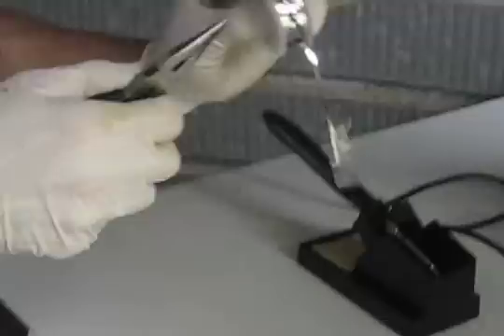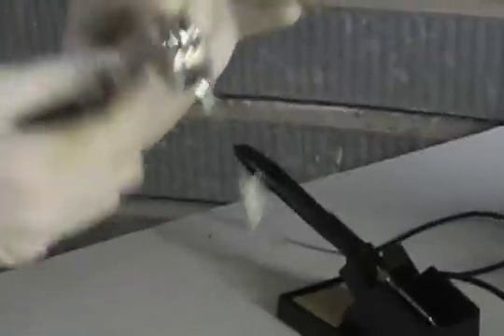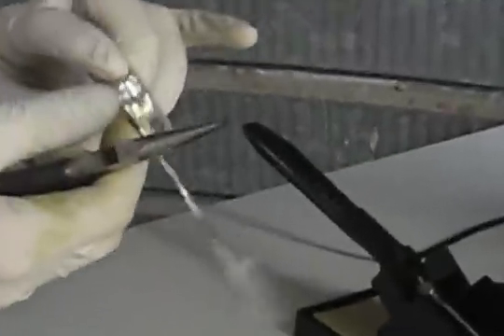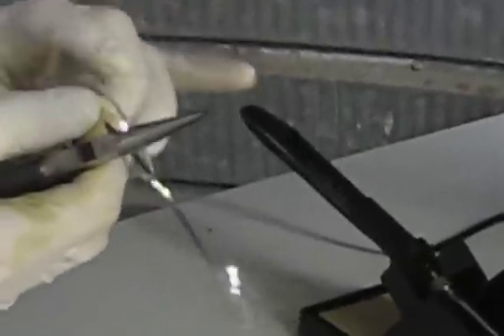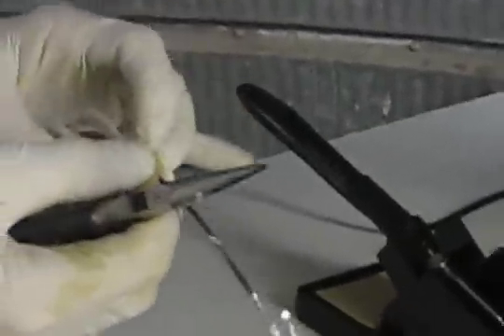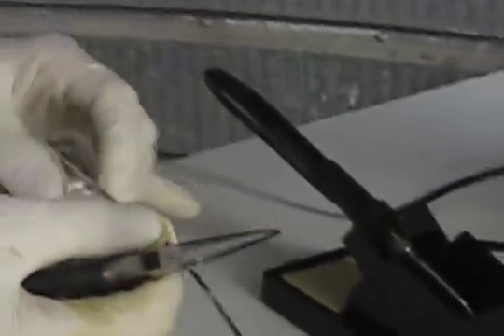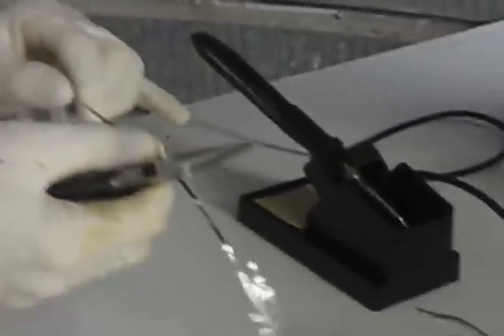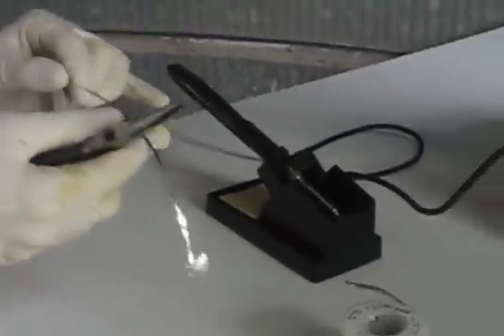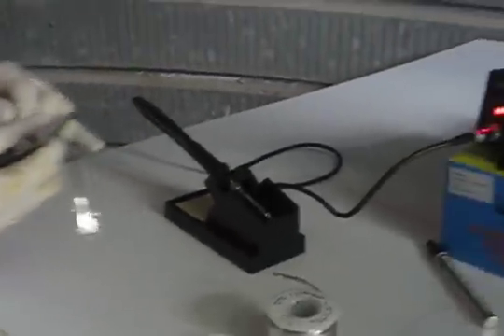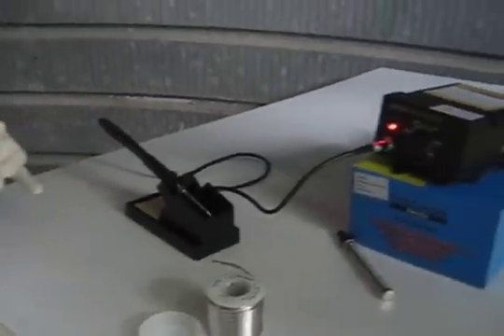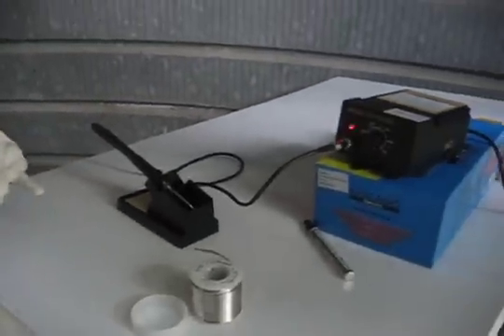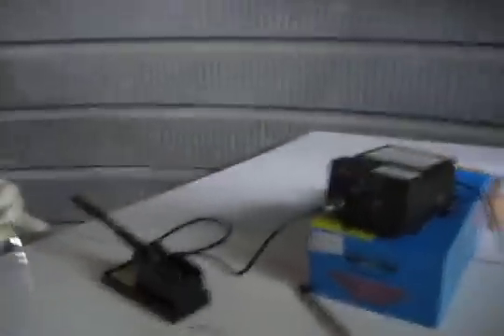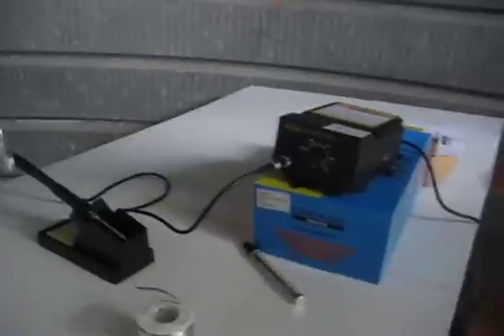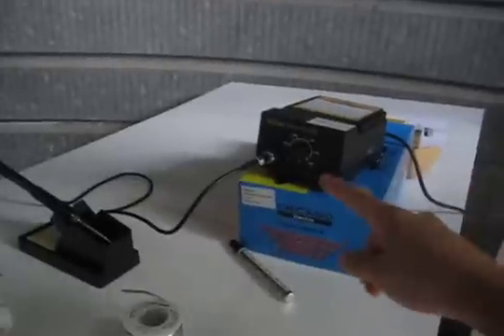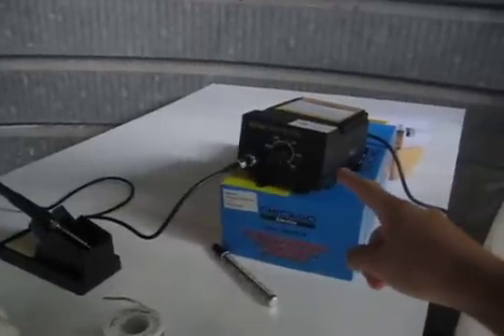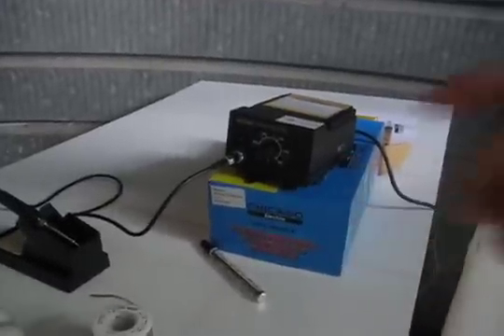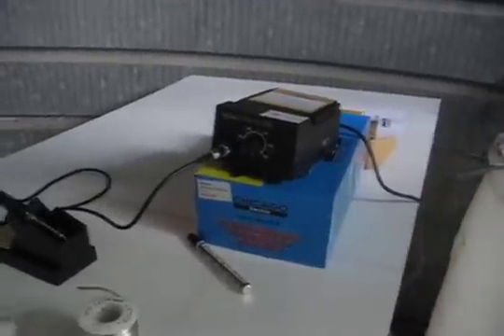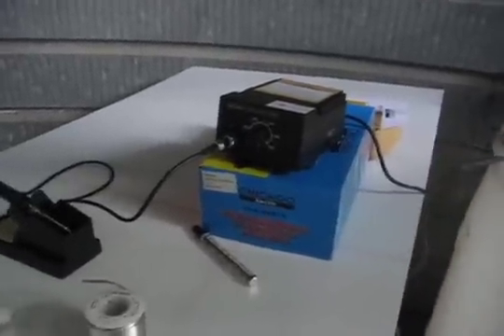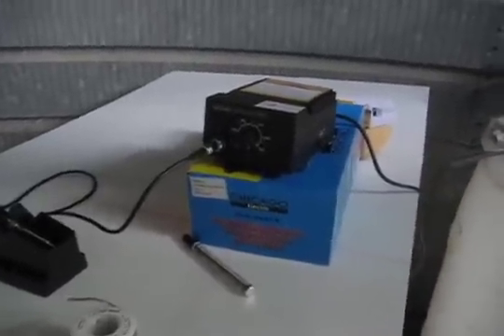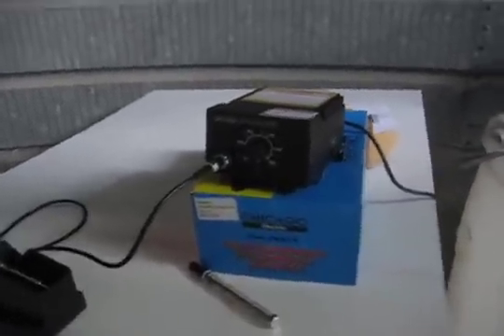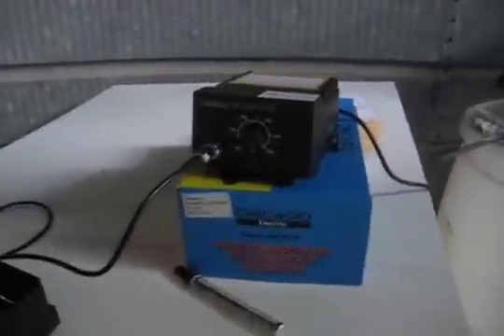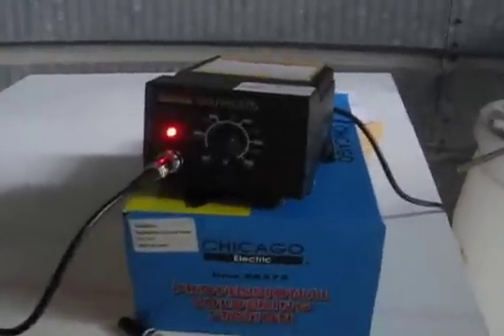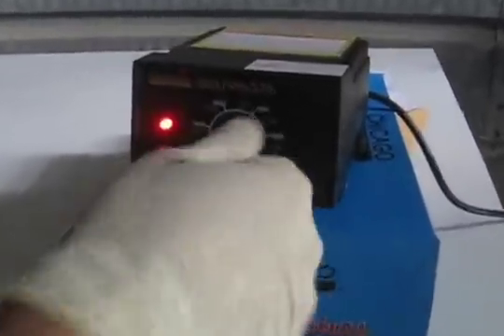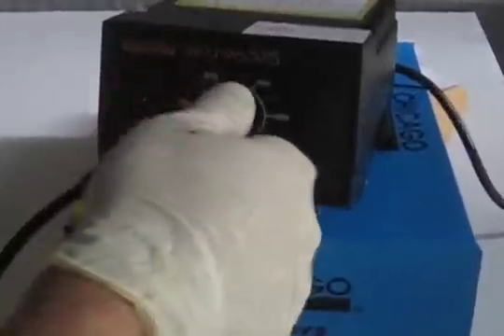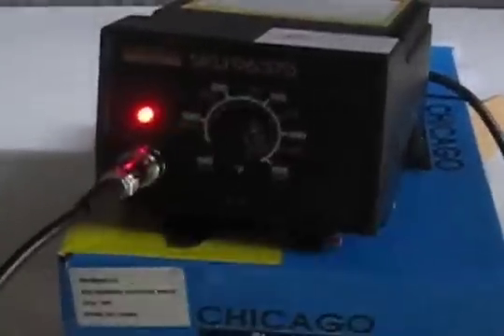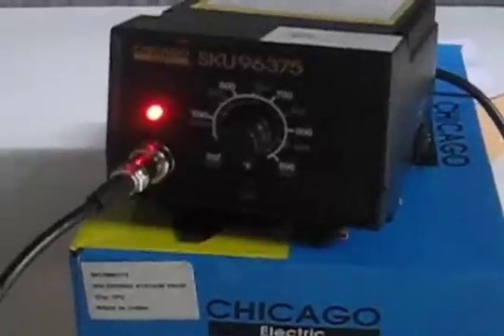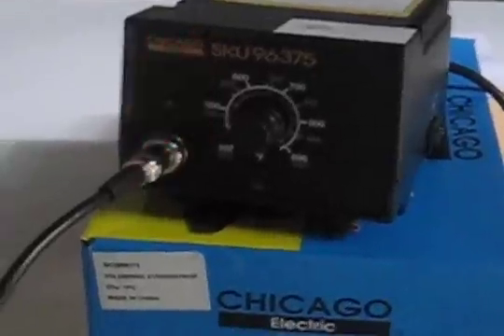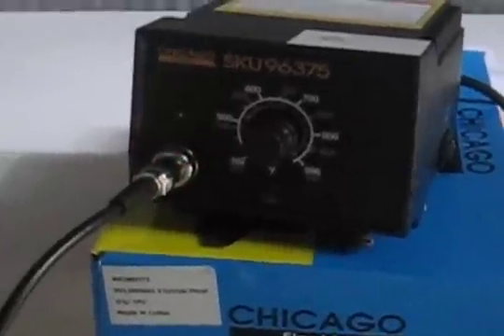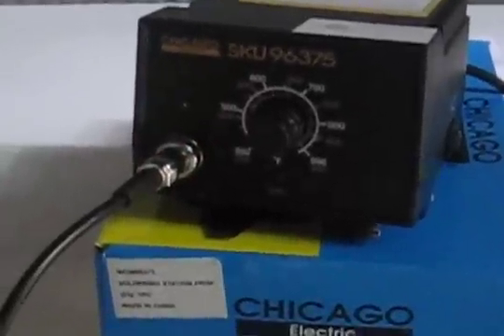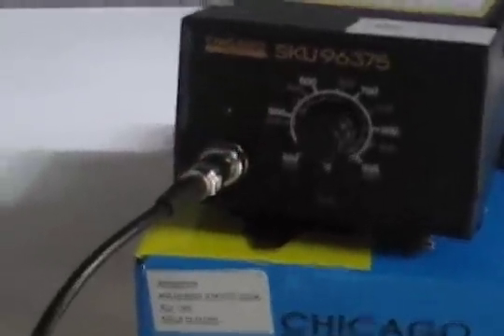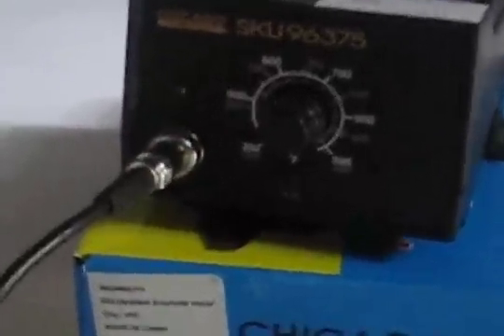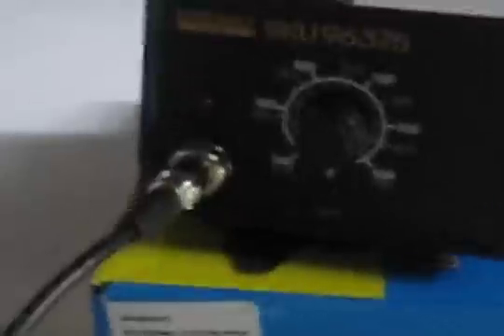We're going to crimp it, cut it to size, and solder. That's the temperature-controllable soldering iron — we're setting it to about 450 degrees for the solder that we have.